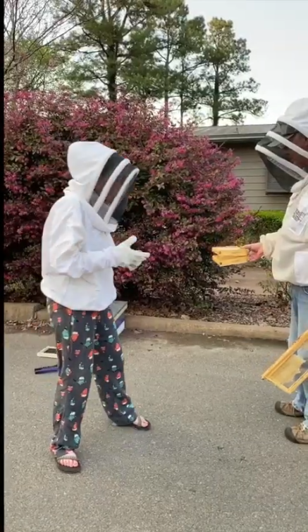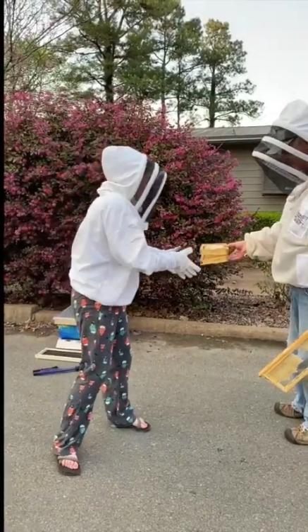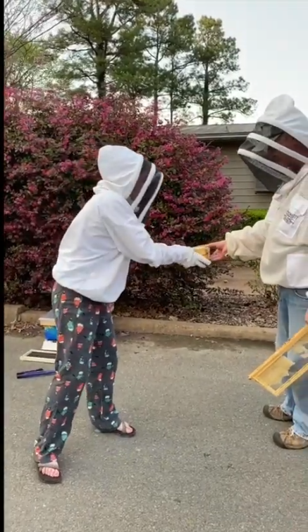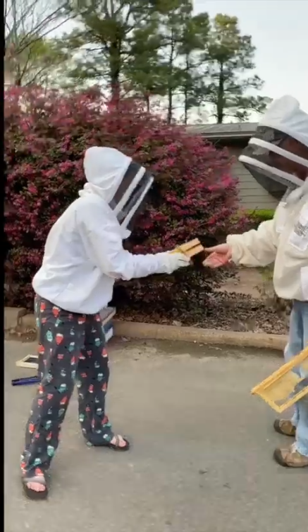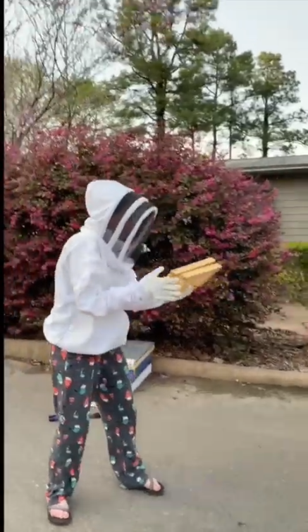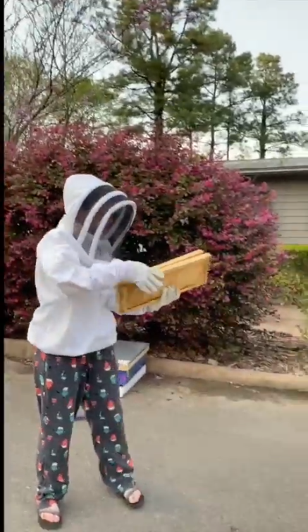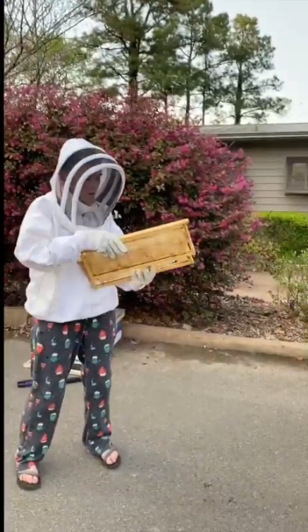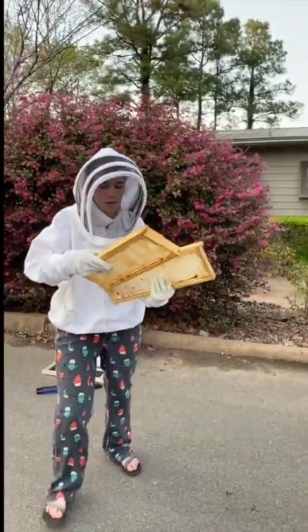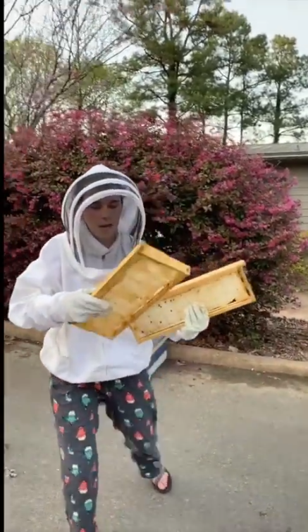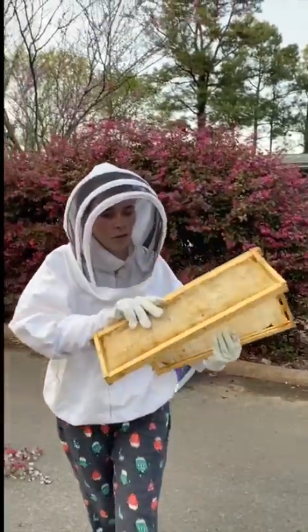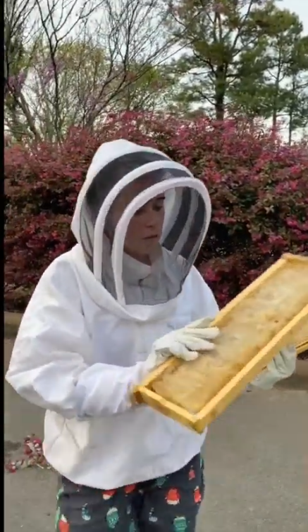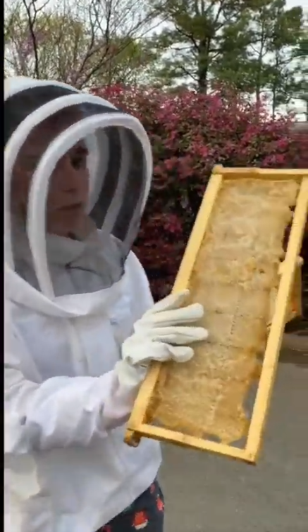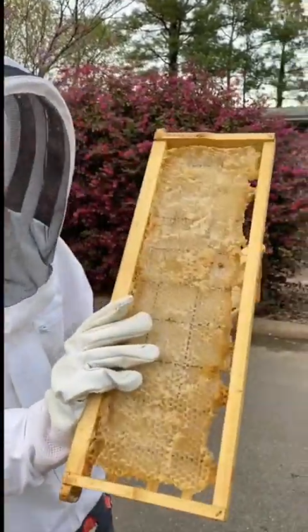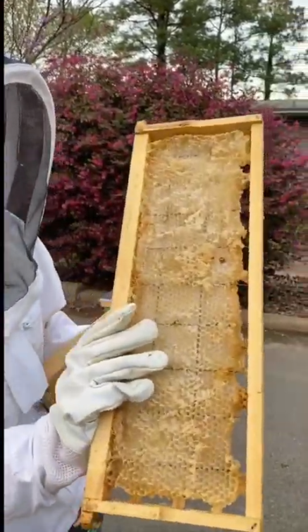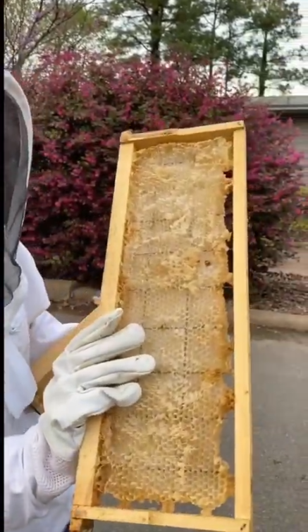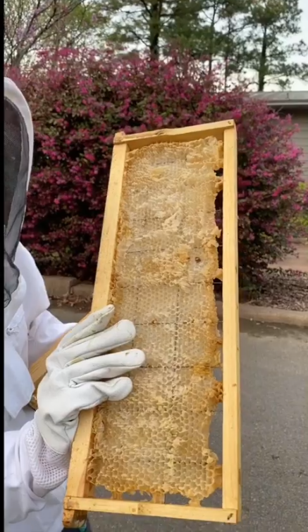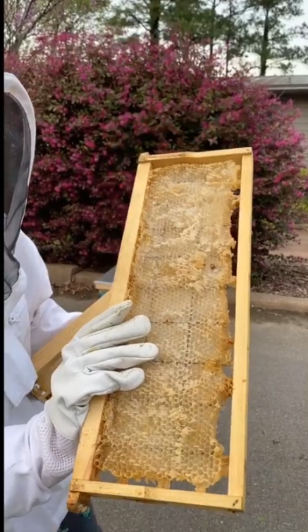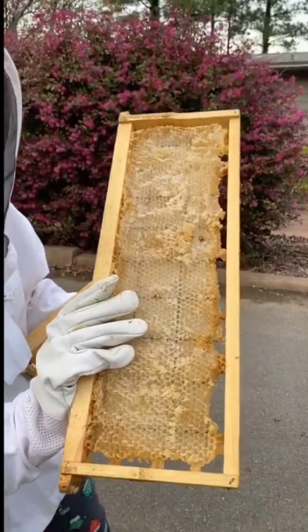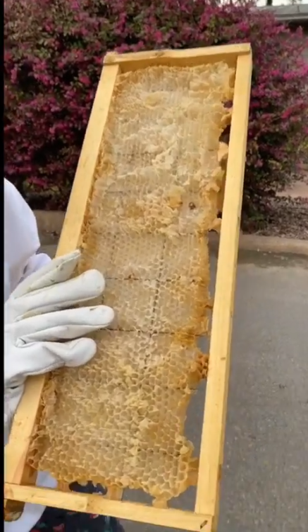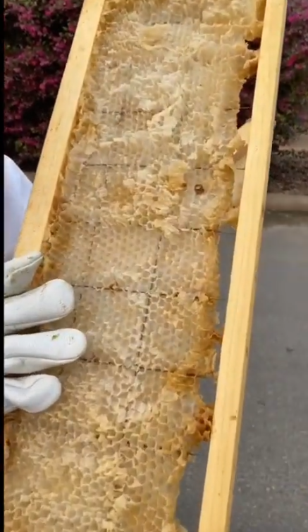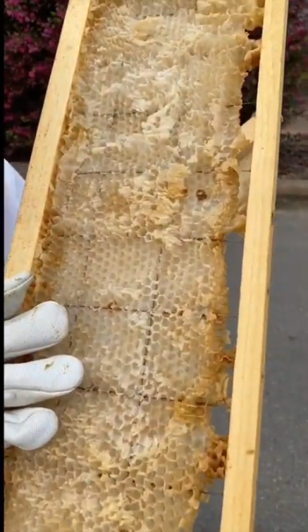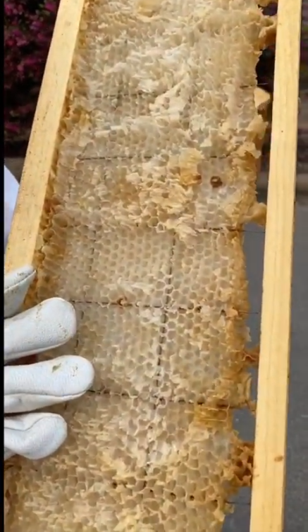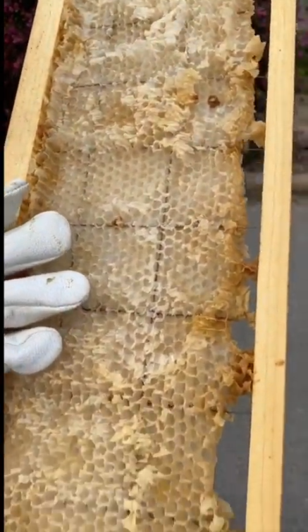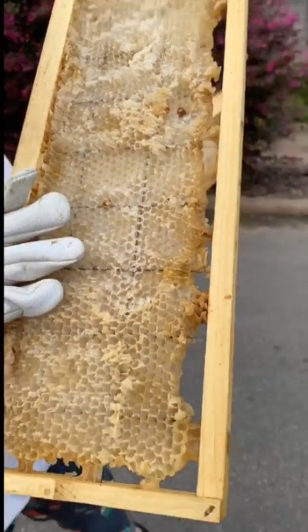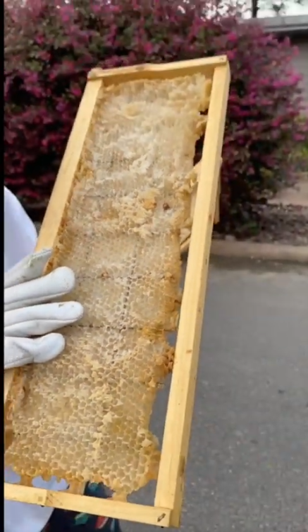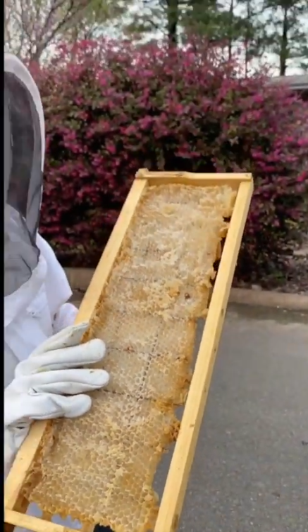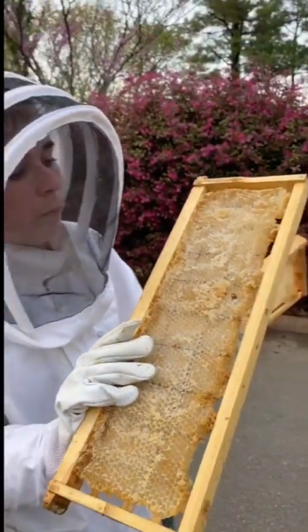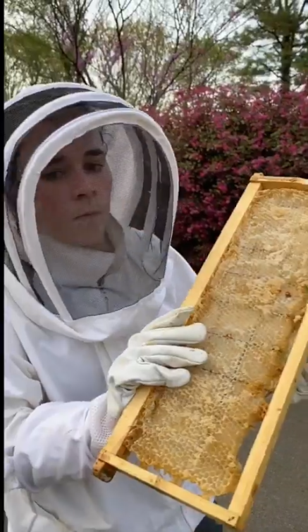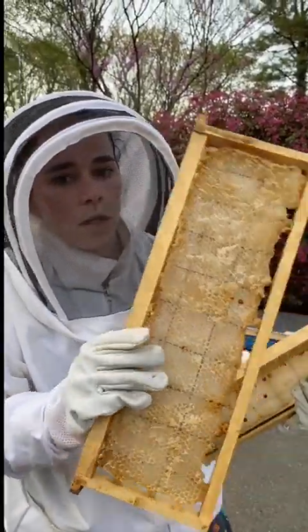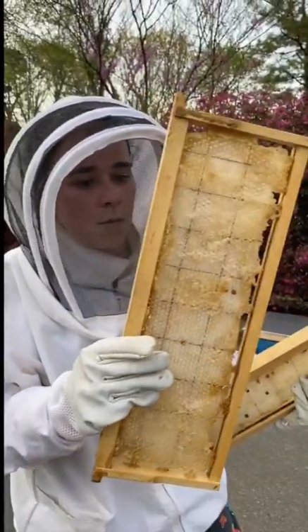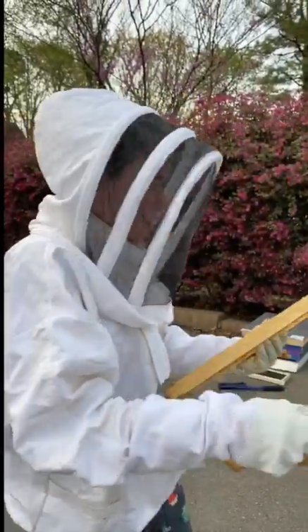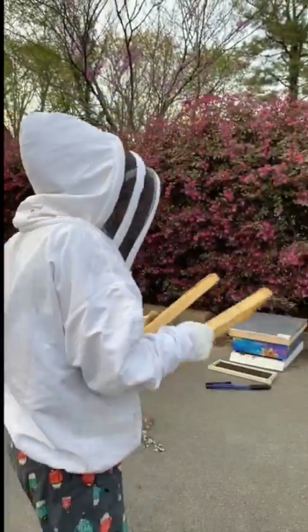So we're going to put some frames in that already have some built-out comb, which means the bees are going to like it because it smells like home, and they're going to be more likely to stay.